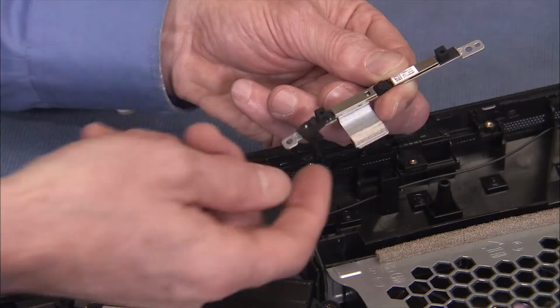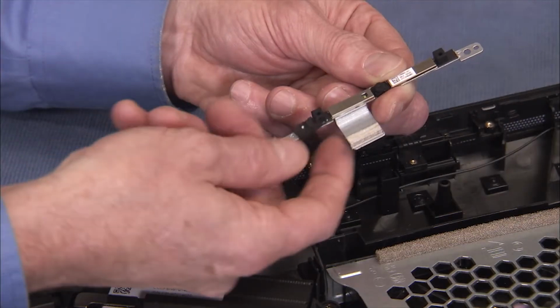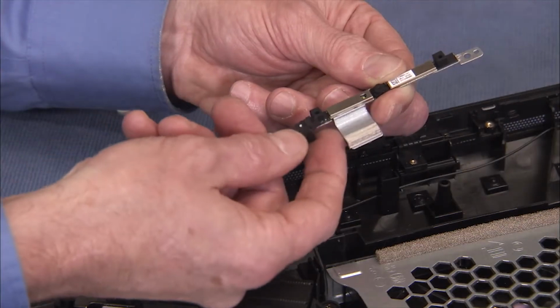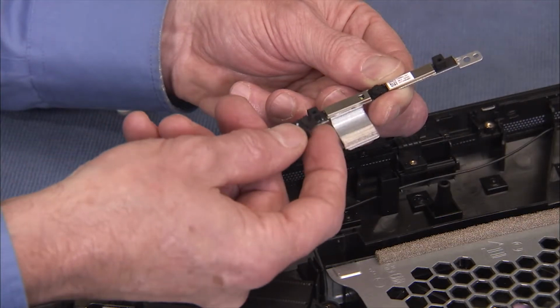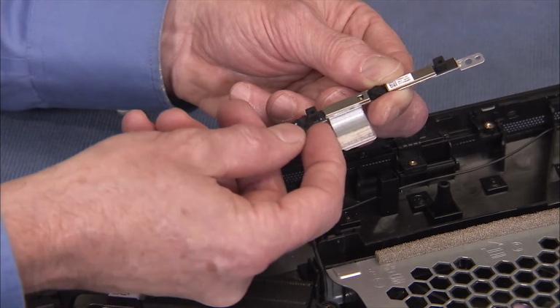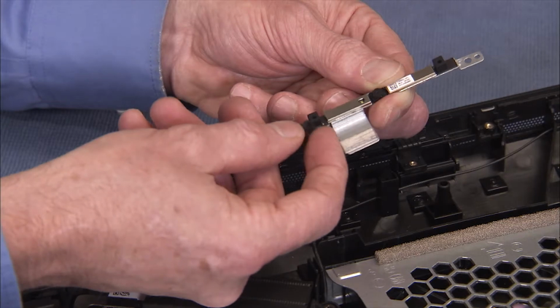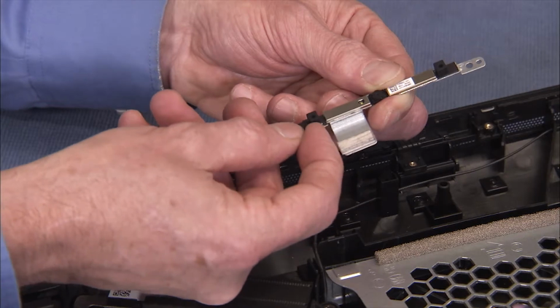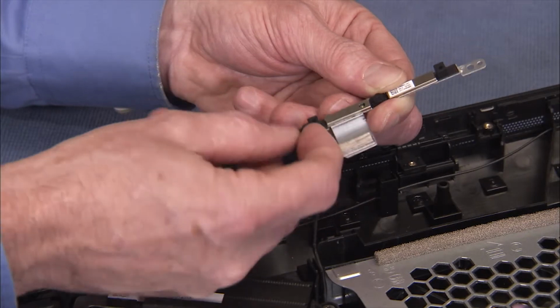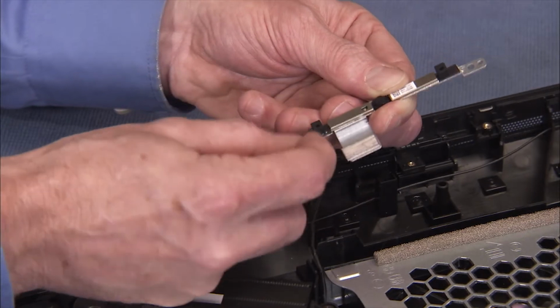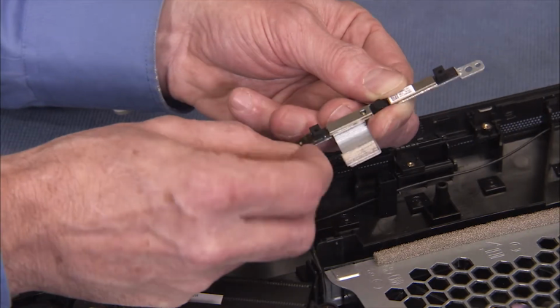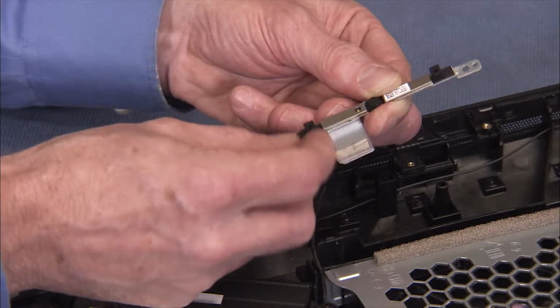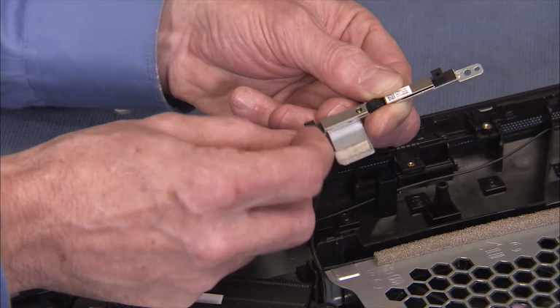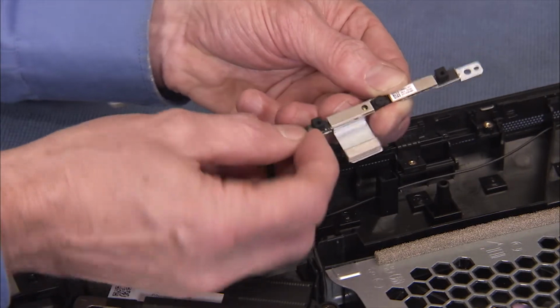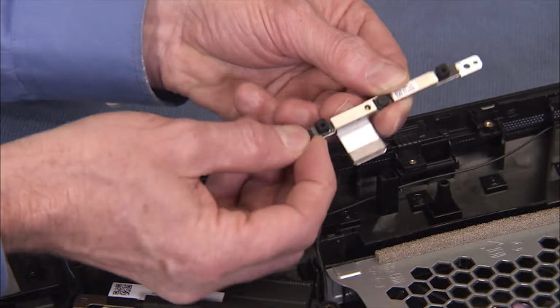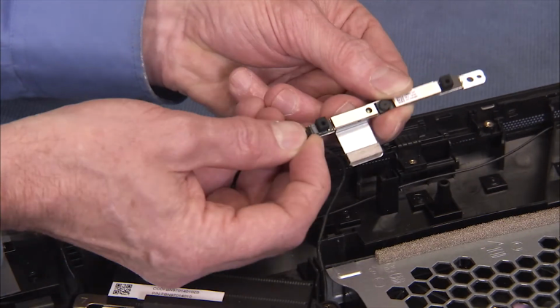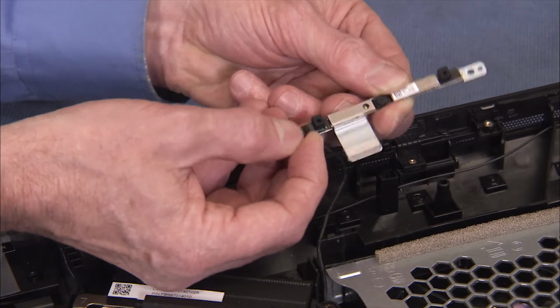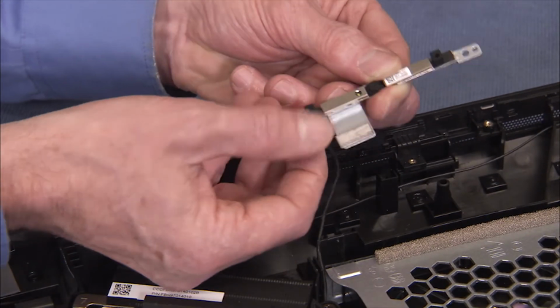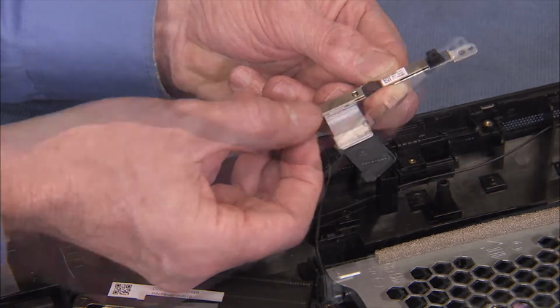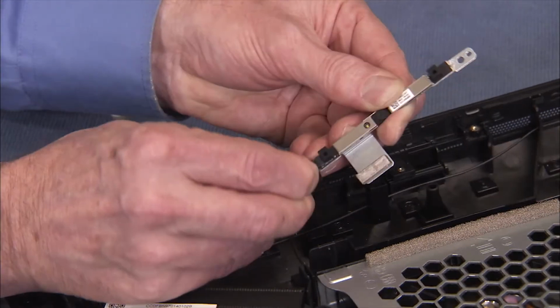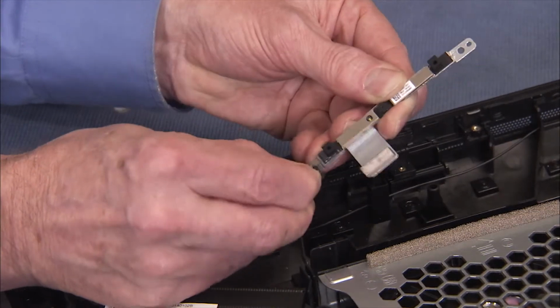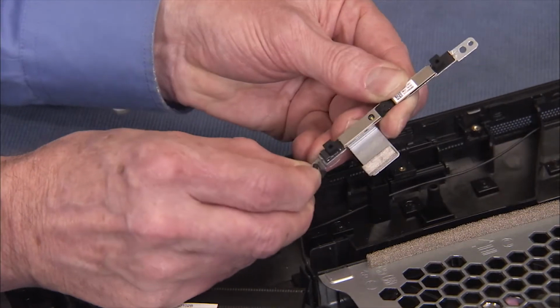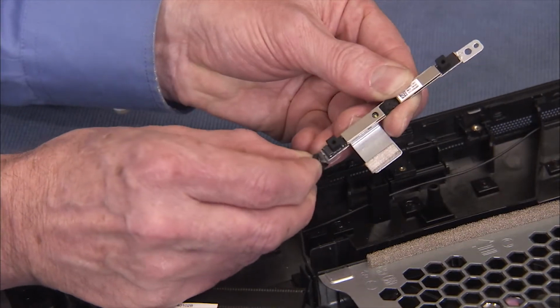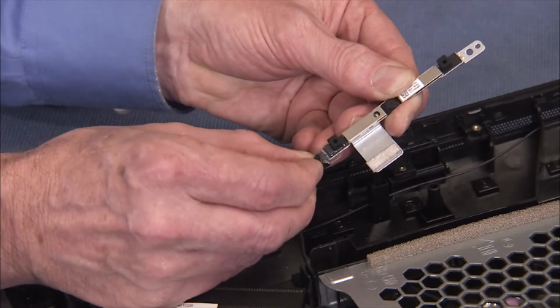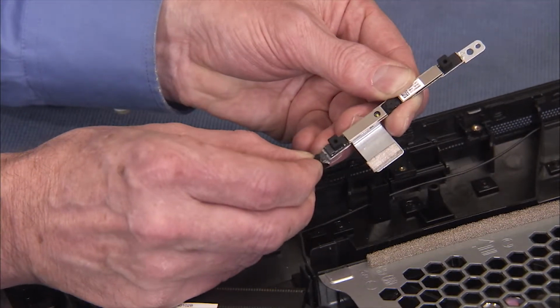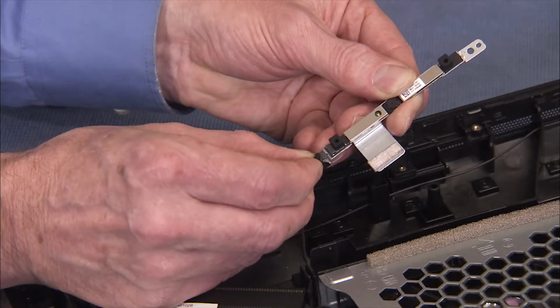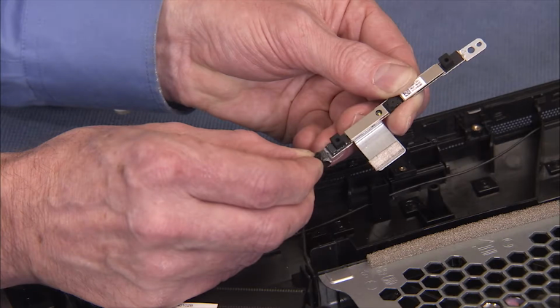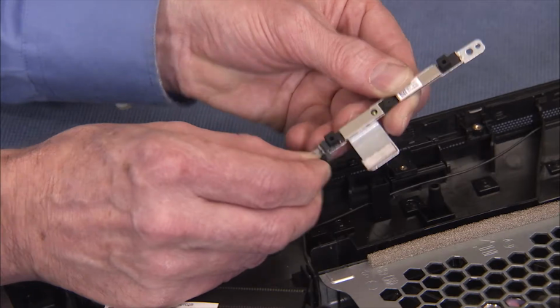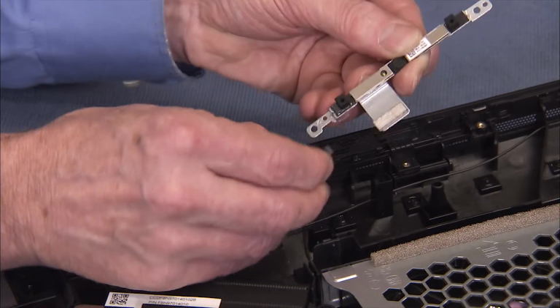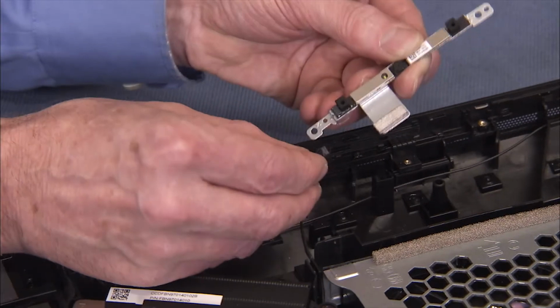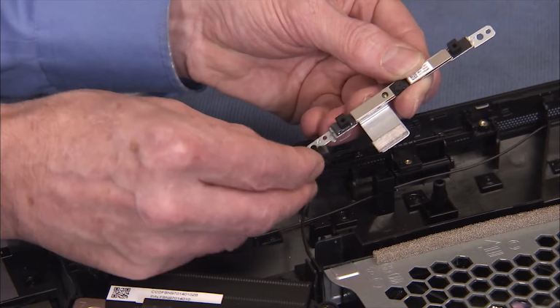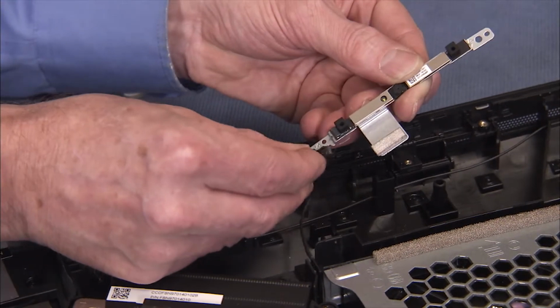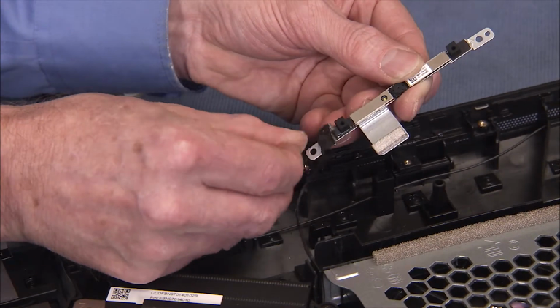Peel back the tape over the connector to the webcam board. Detach the connector from the webcam to fully remove the webcam assembly from the PC.